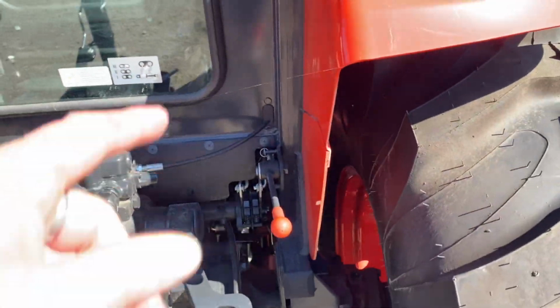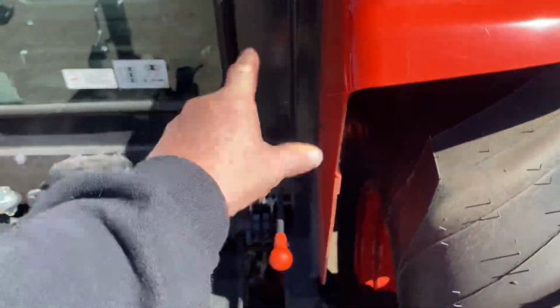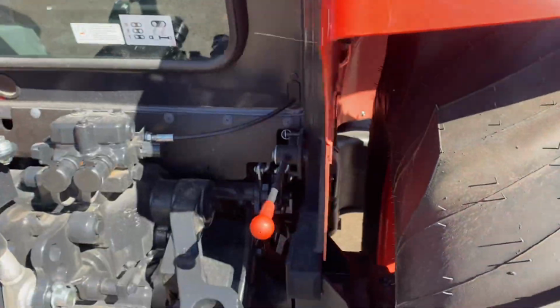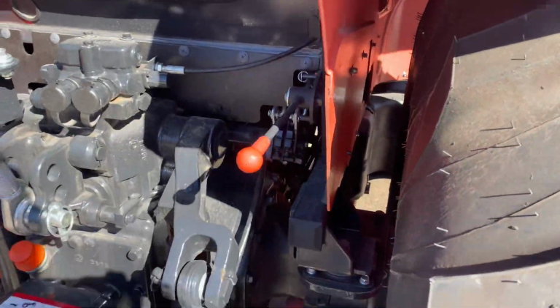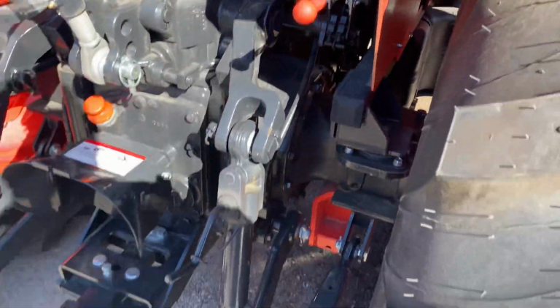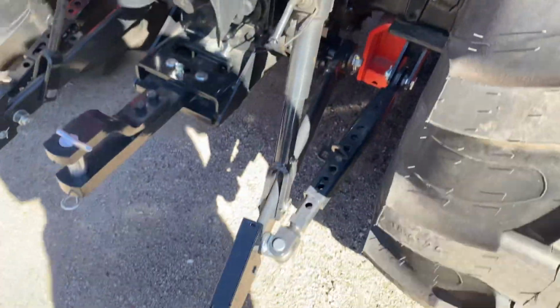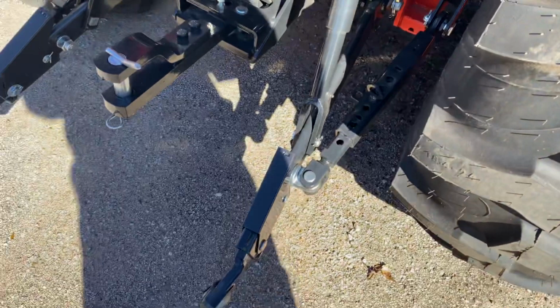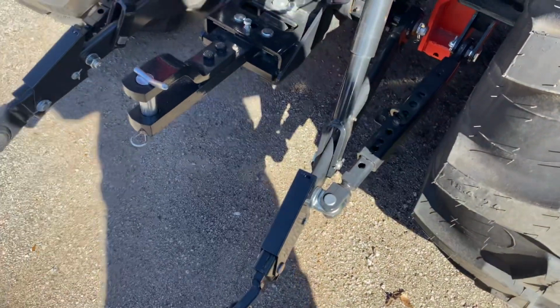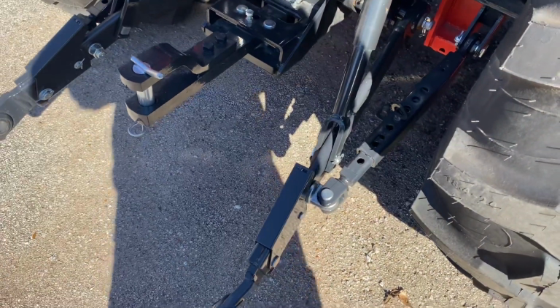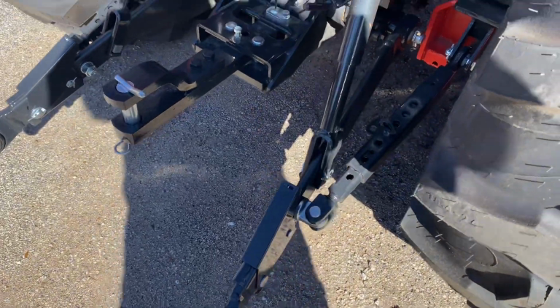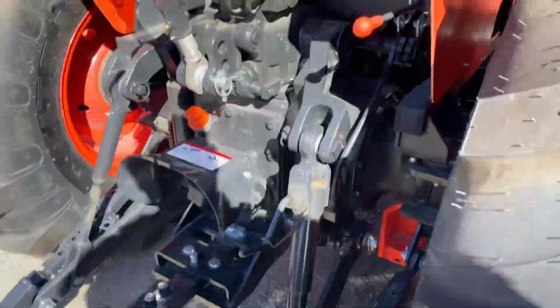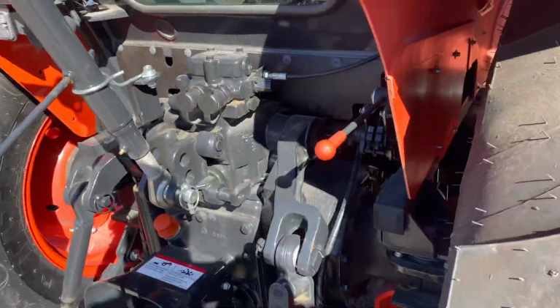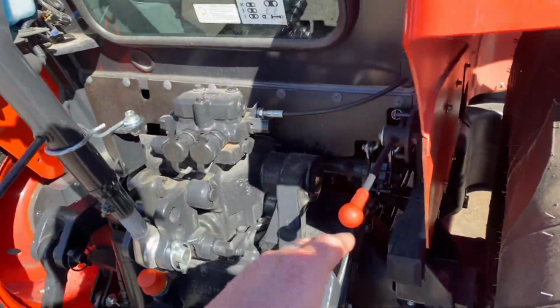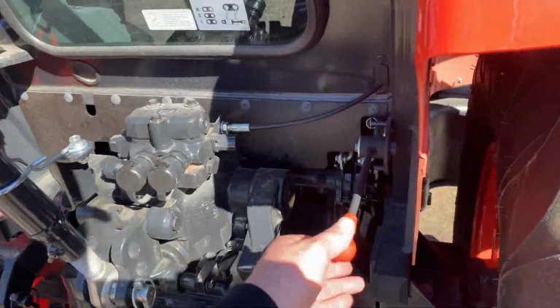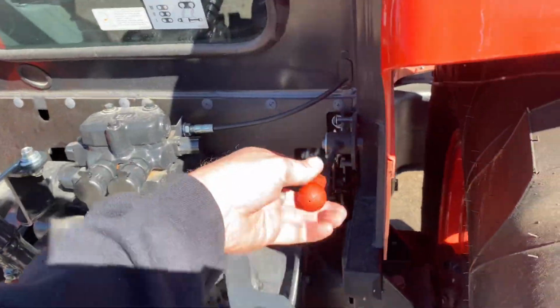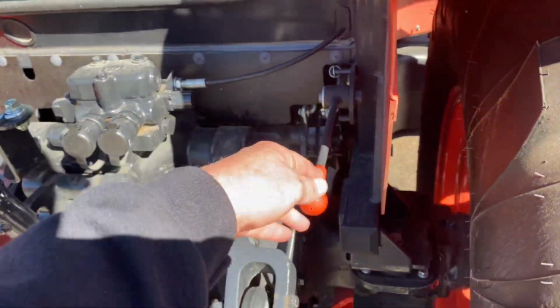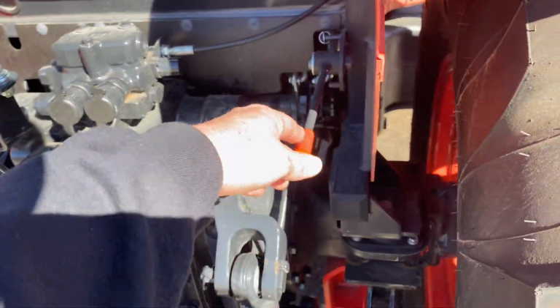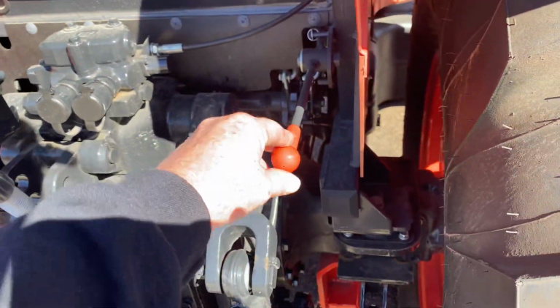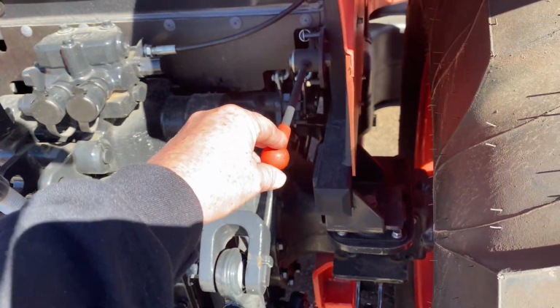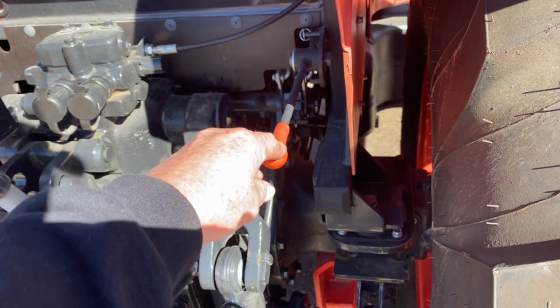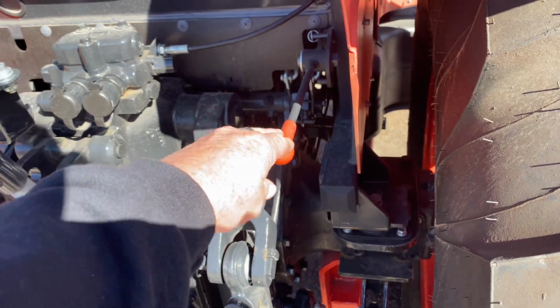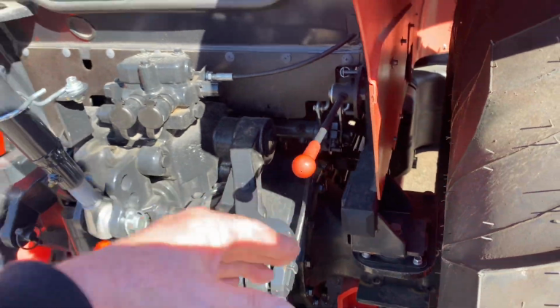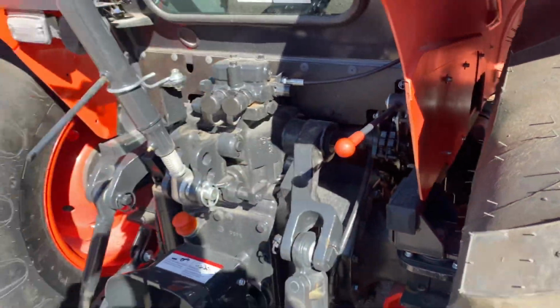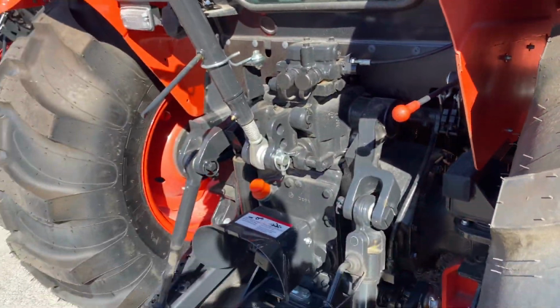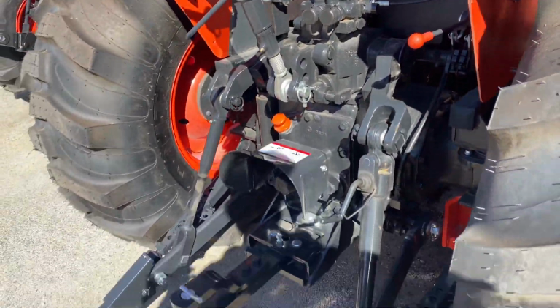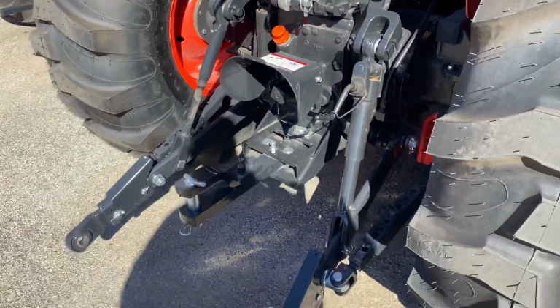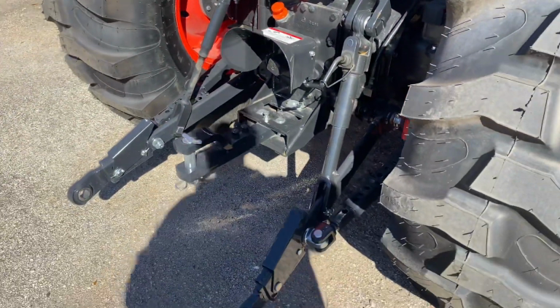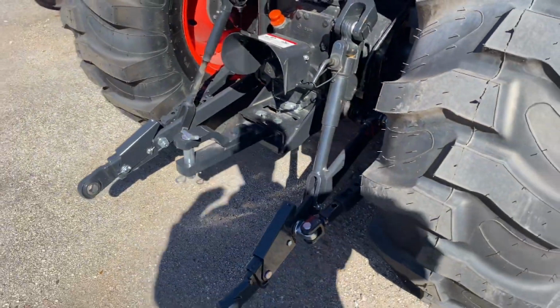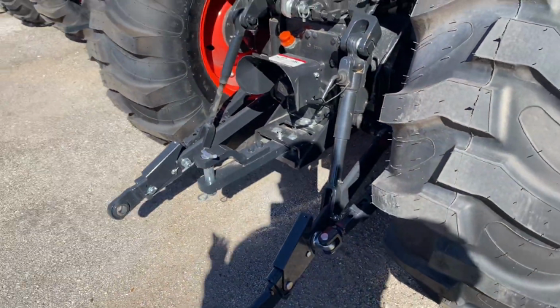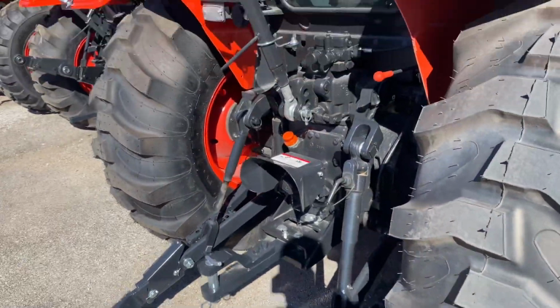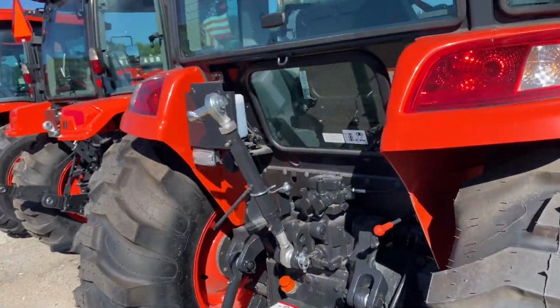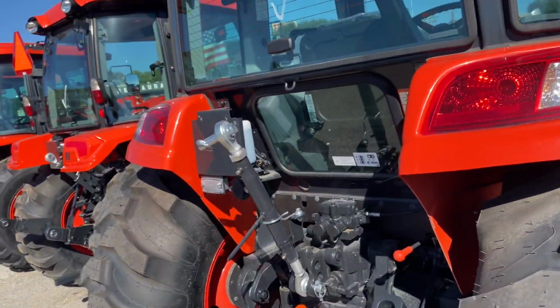Whenever you are working in the back hooking up your implements, it does have your three-point lift arm from right here, so you can do it from the outside of the tractor instead of on the inside. And you can do all that from out here.